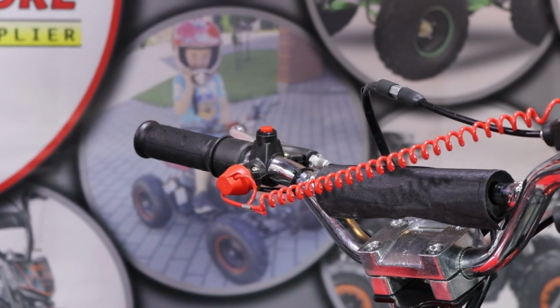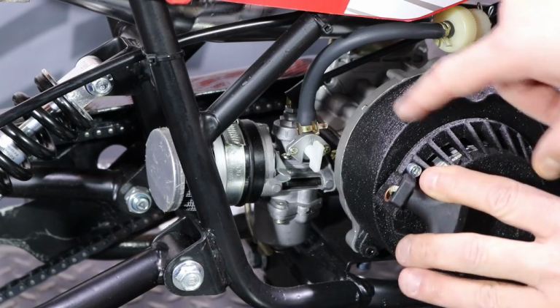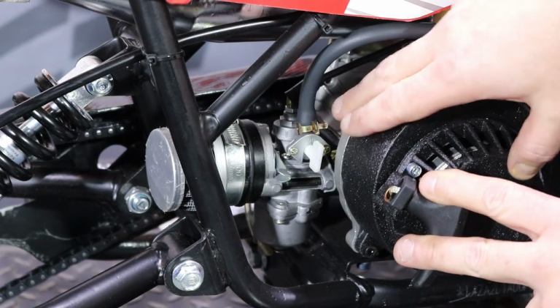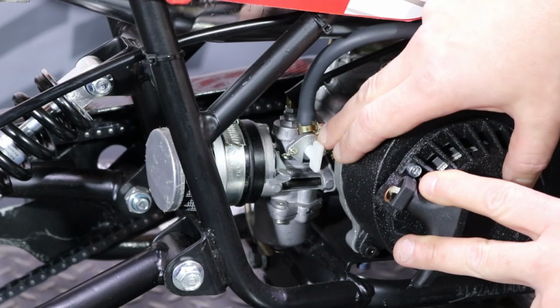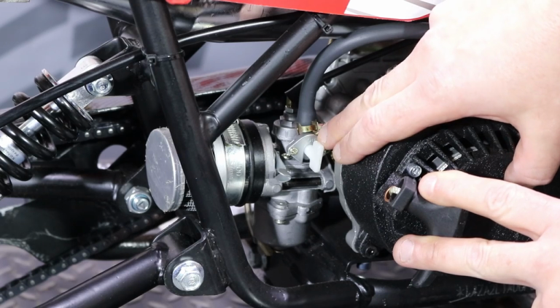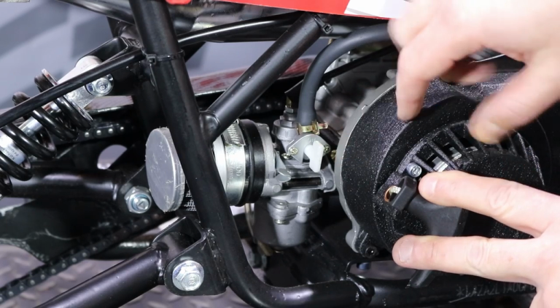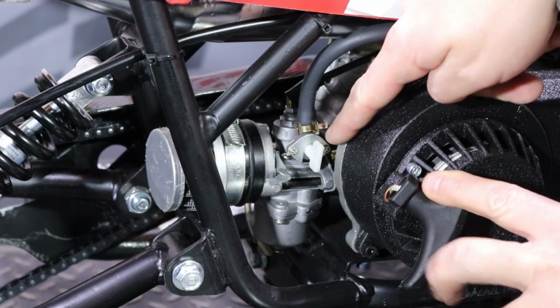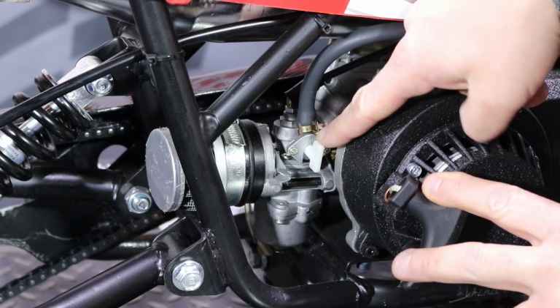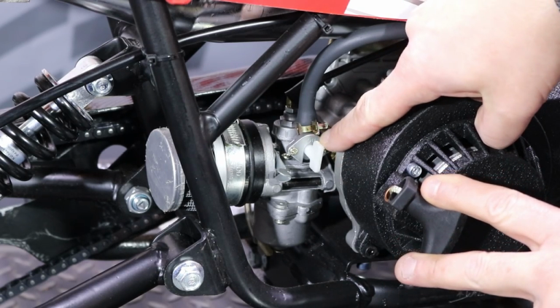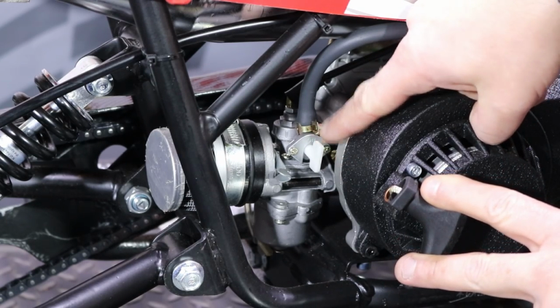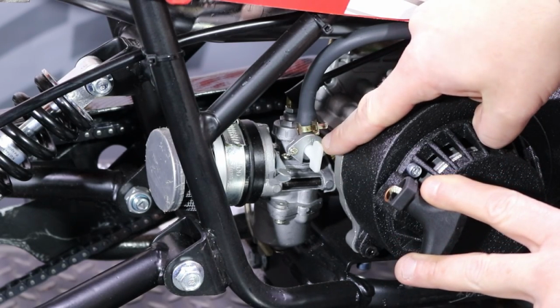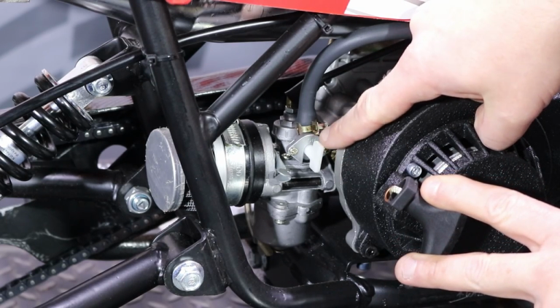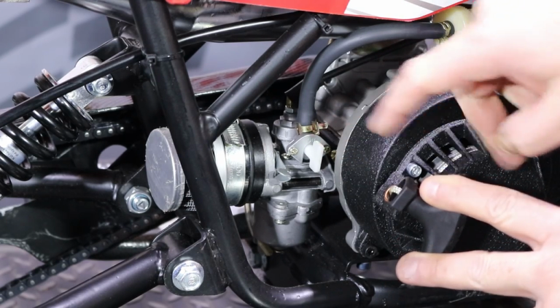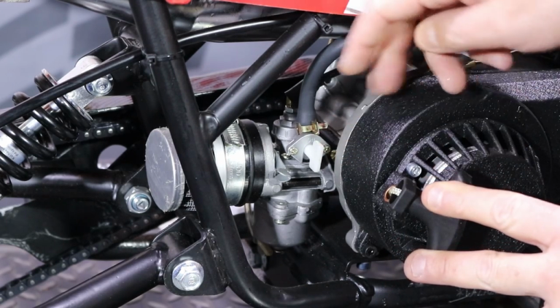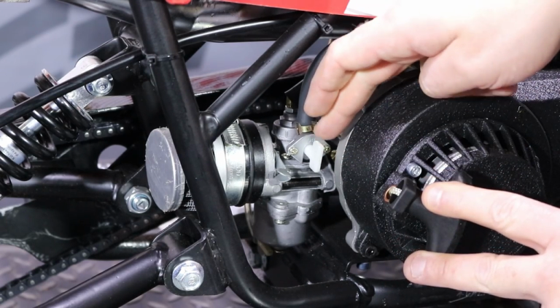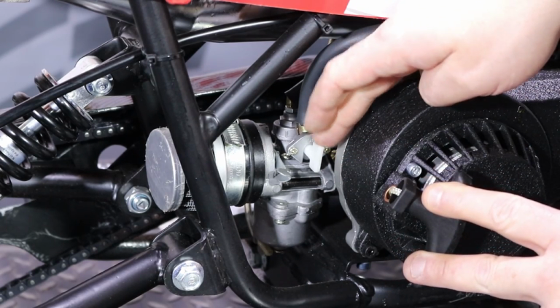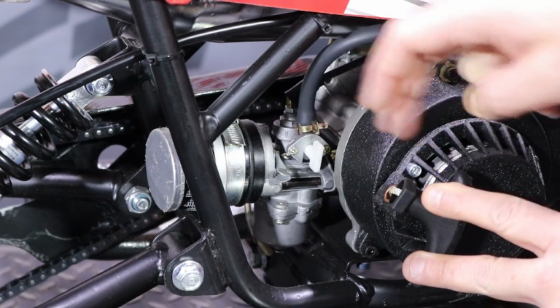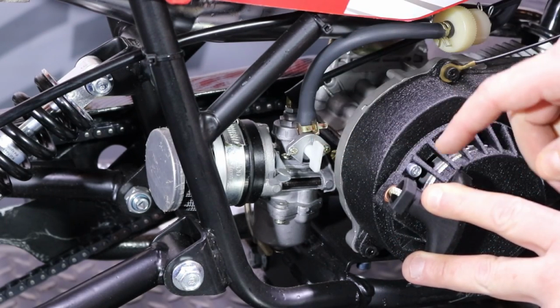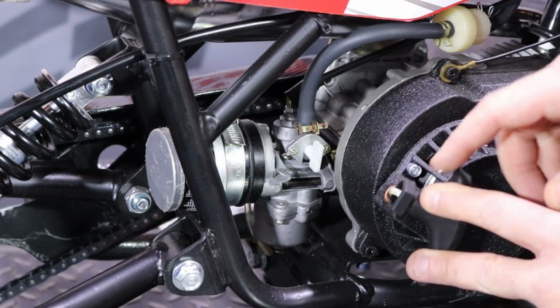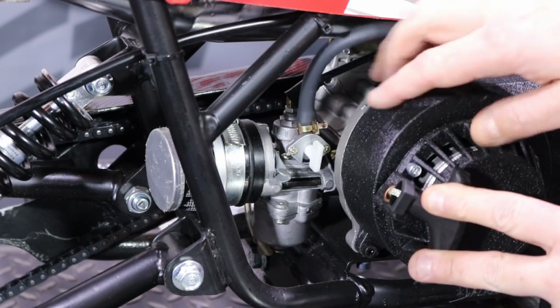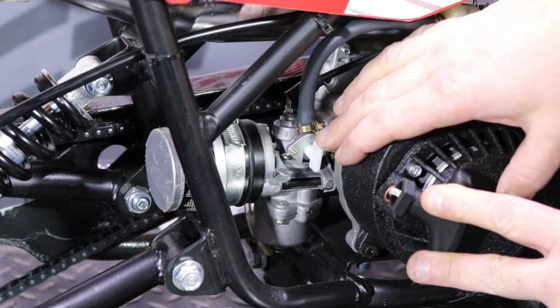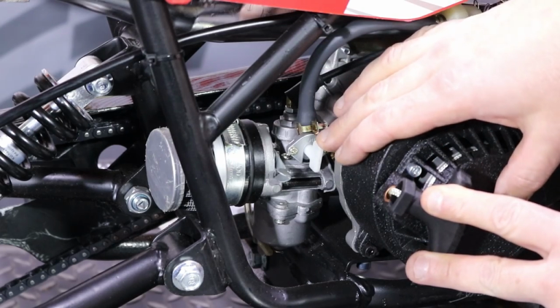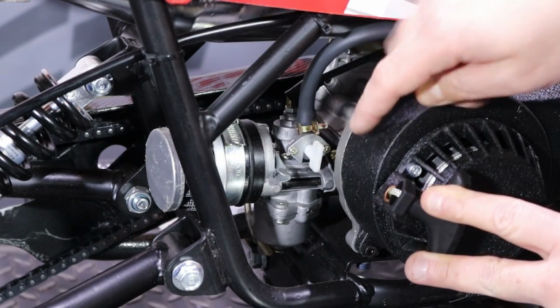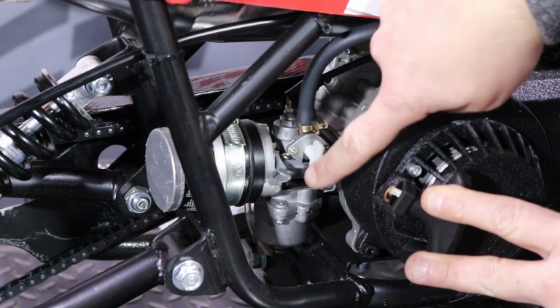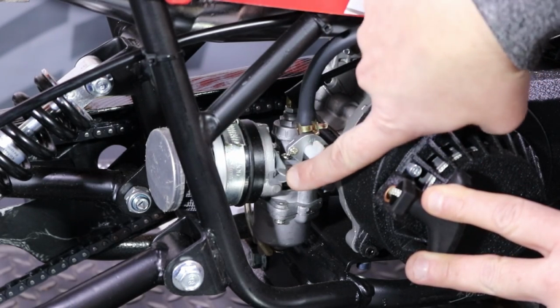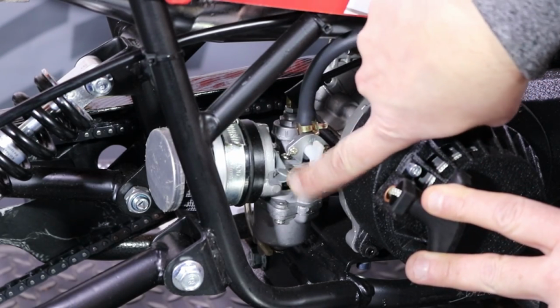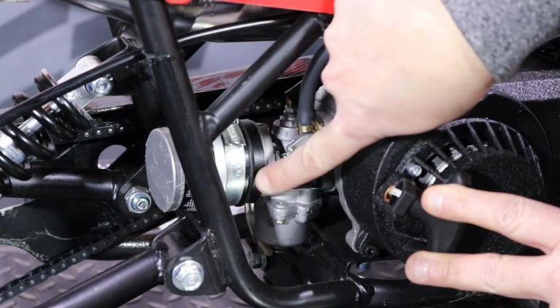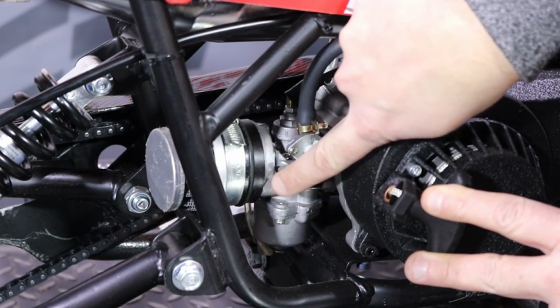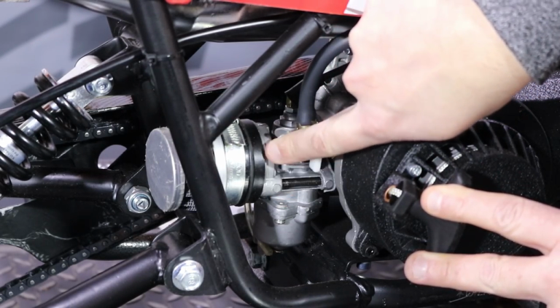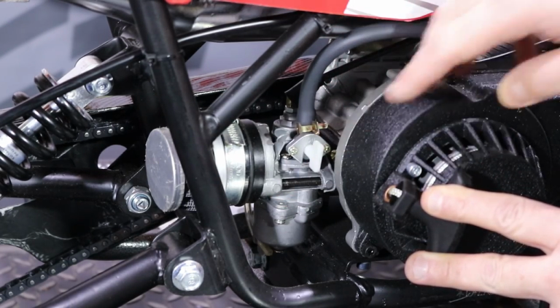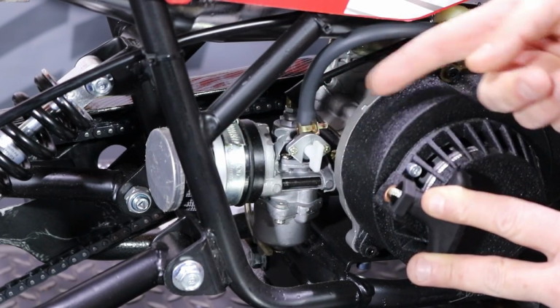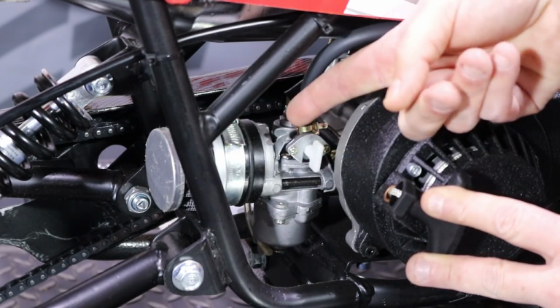Next, here we have the petrol tap — up and down position. In this position it is open, so make sure it's in the up and down position. Next to the petrol tap you will find the choke lever just here.